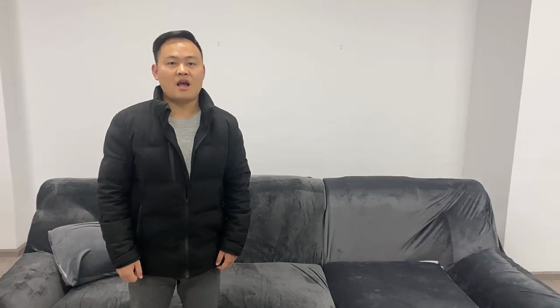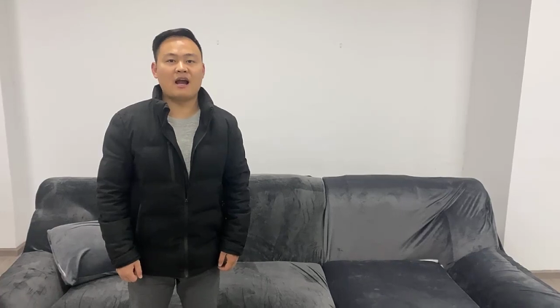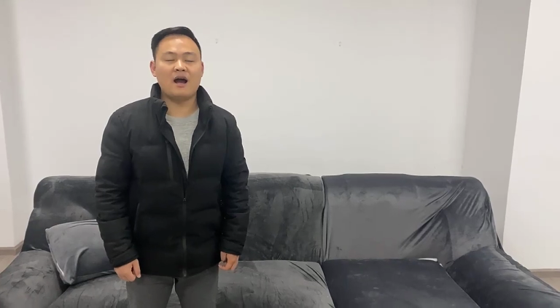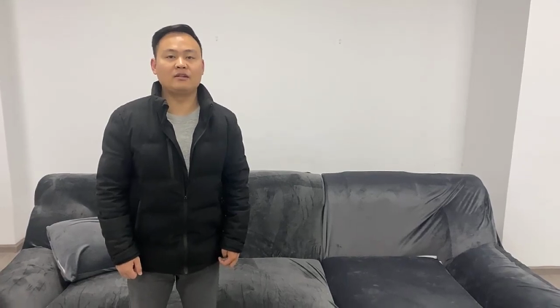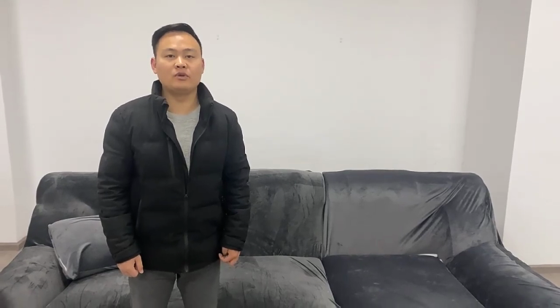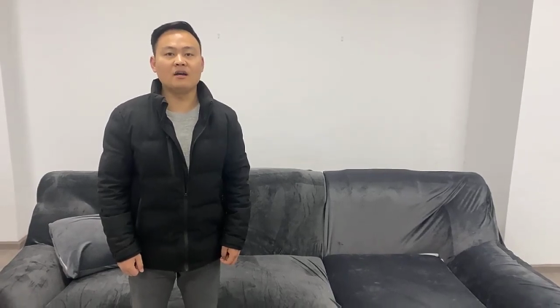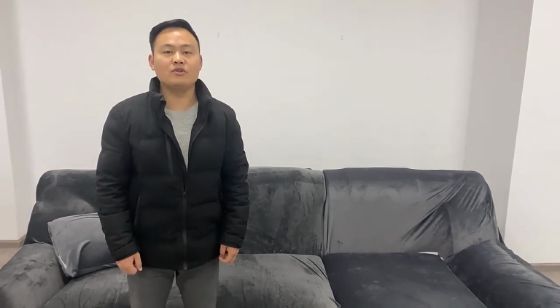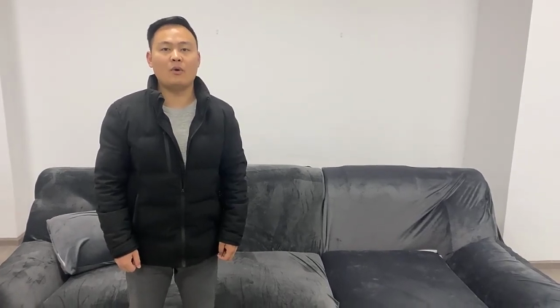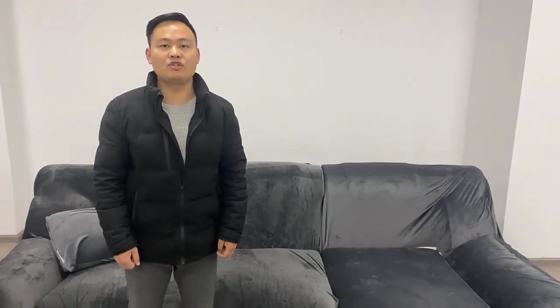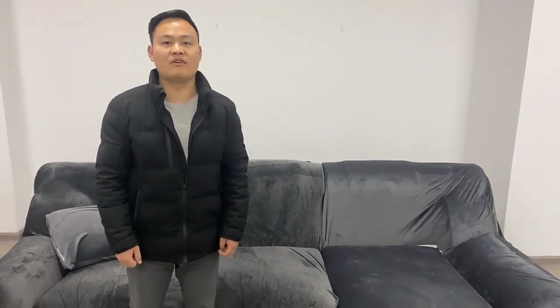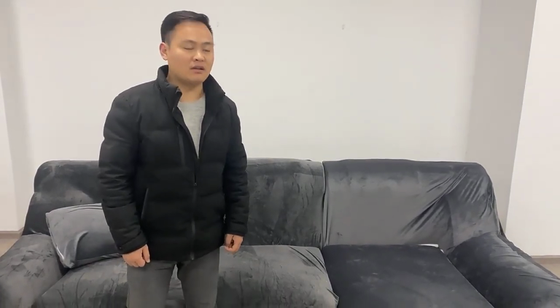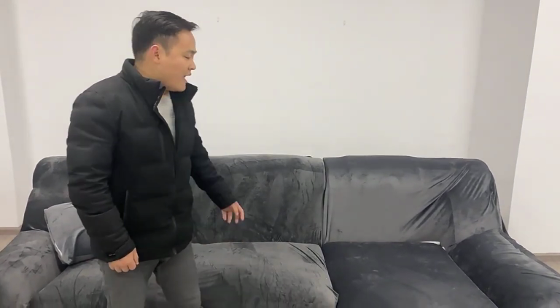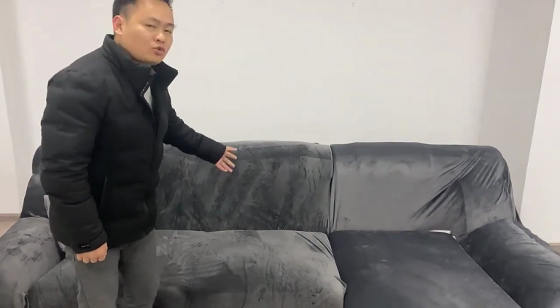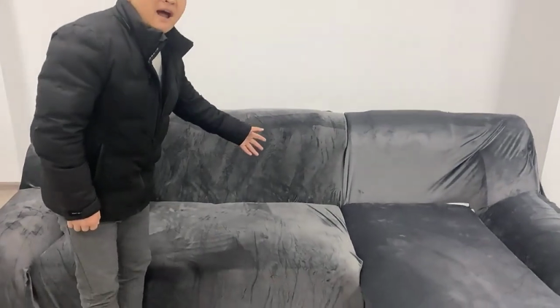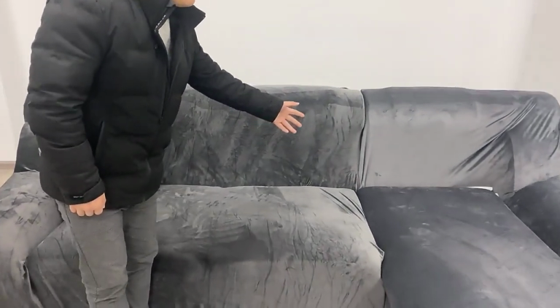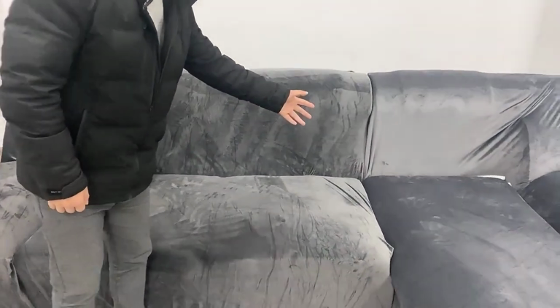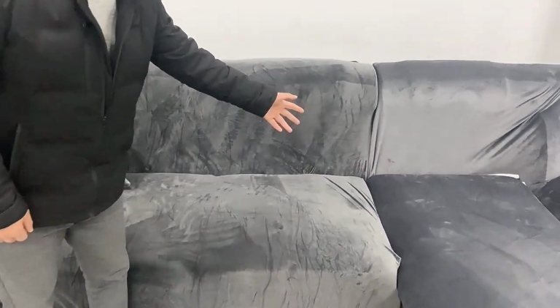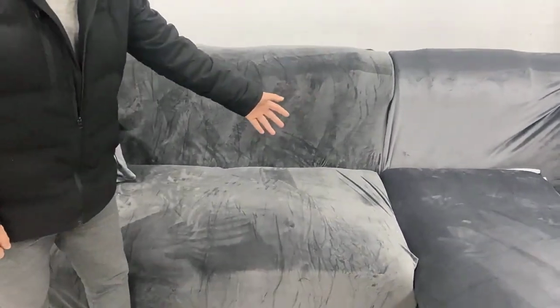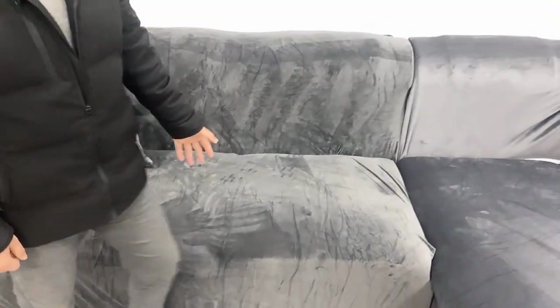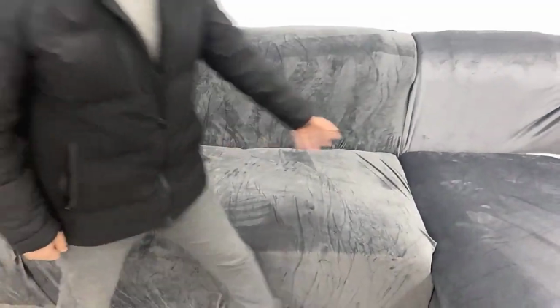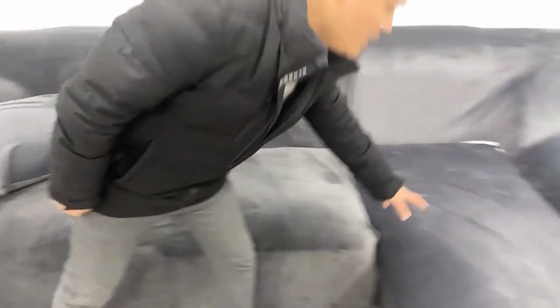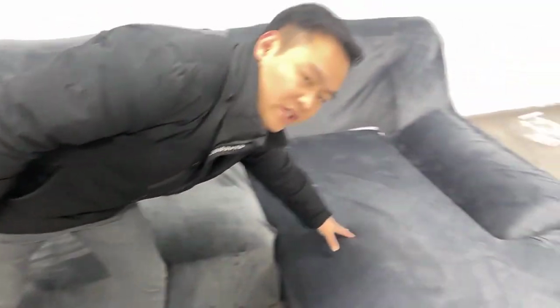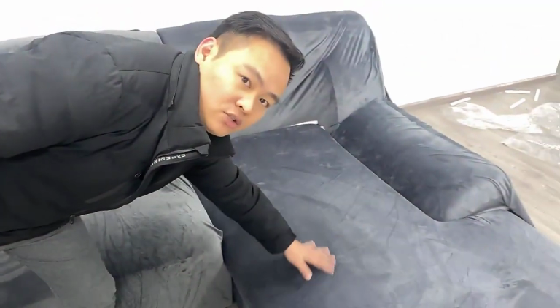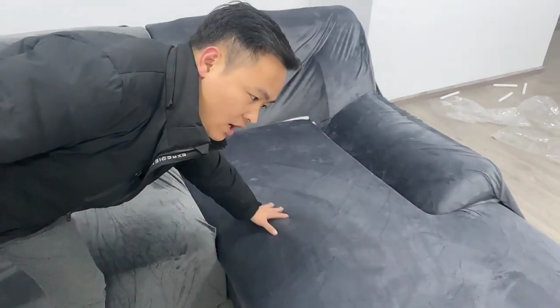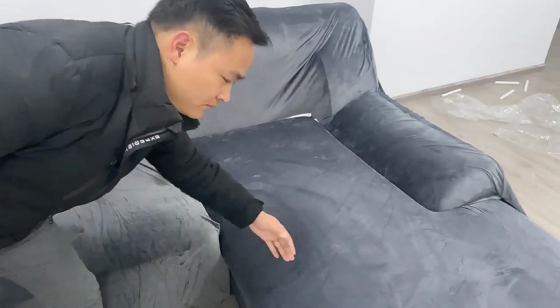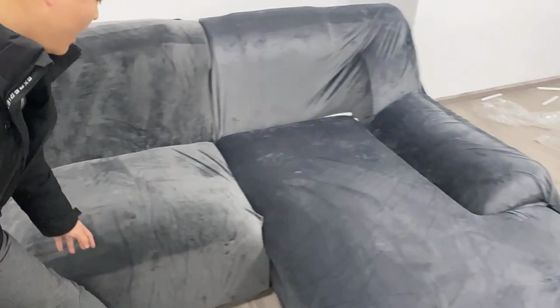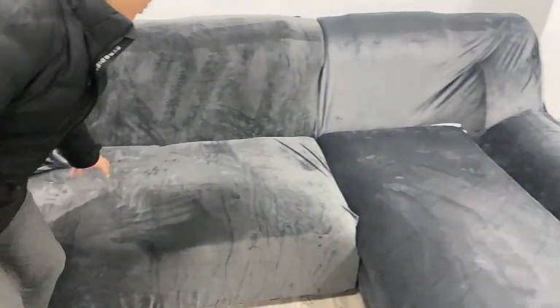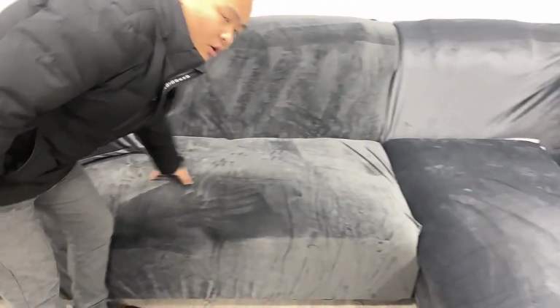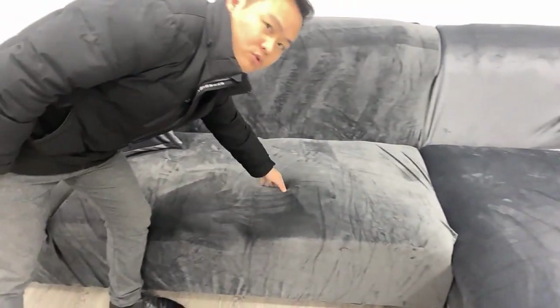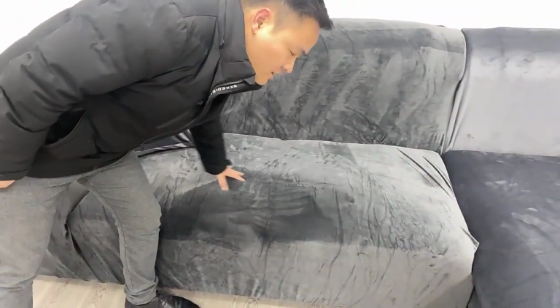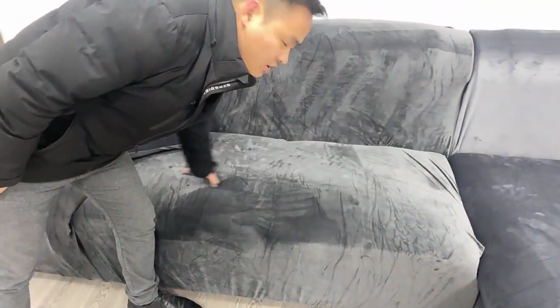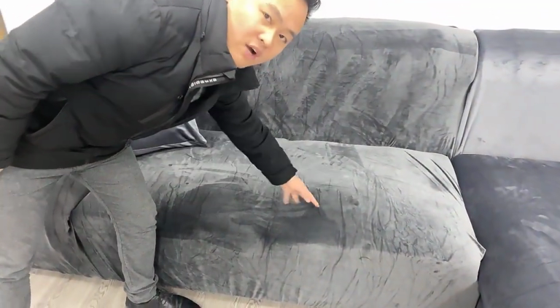Hello guys, I am Edward Yu. Later I will show you our L-shaped sofa cover. There are two parts for the L-shaped sofa cover — one is a three-seater sofa cover, and another one is also a three-seater sofa cover.